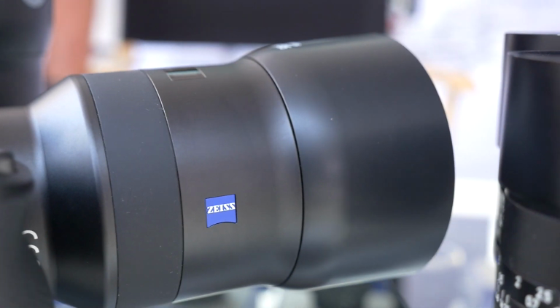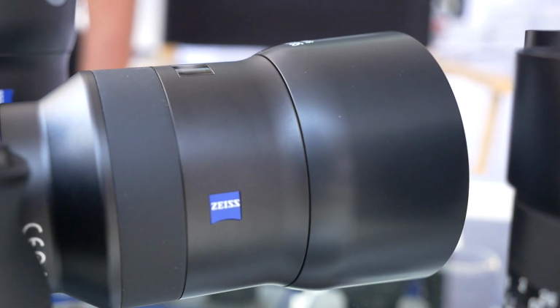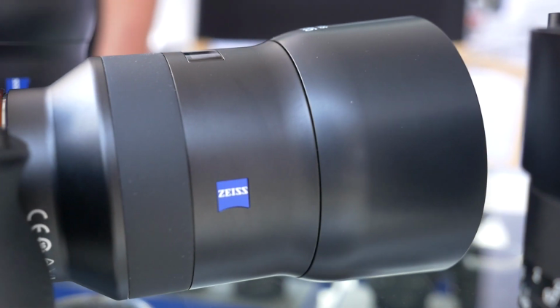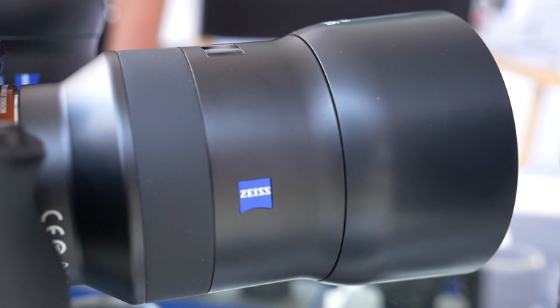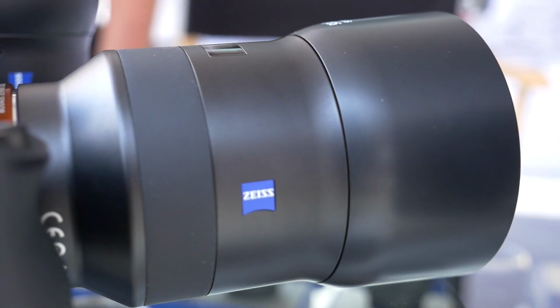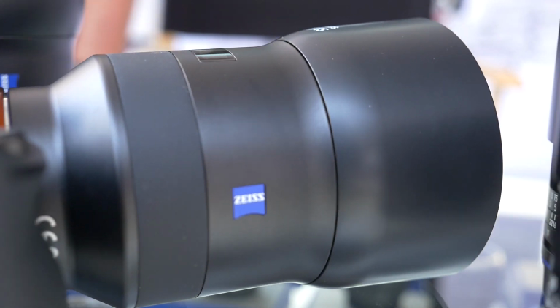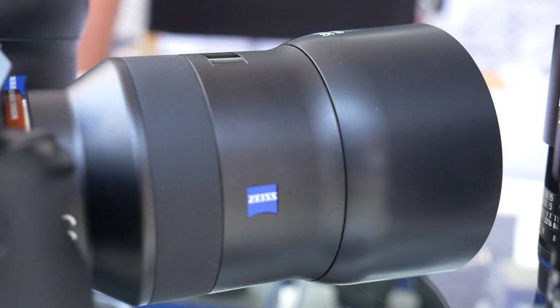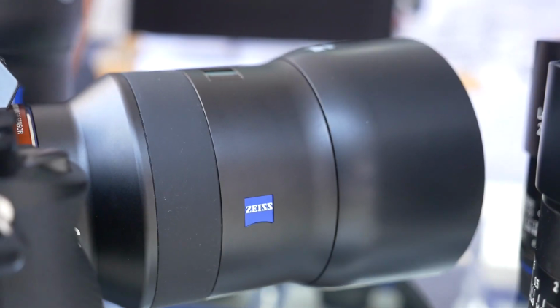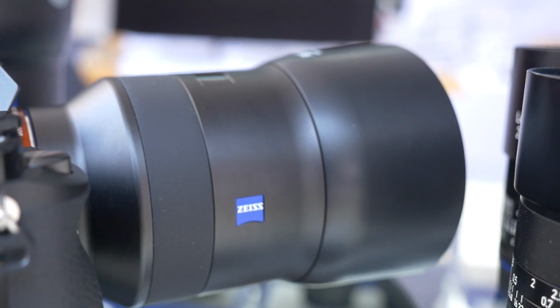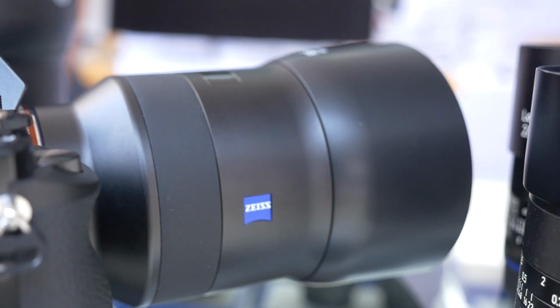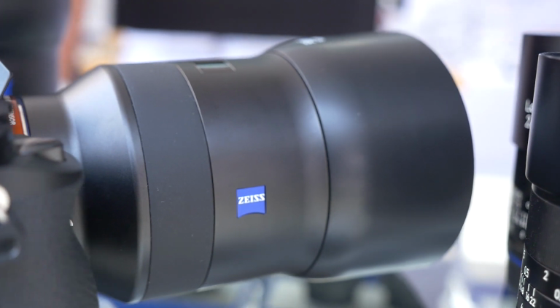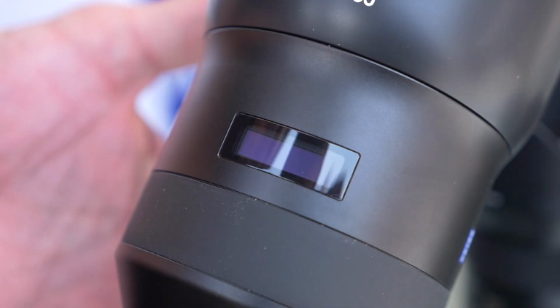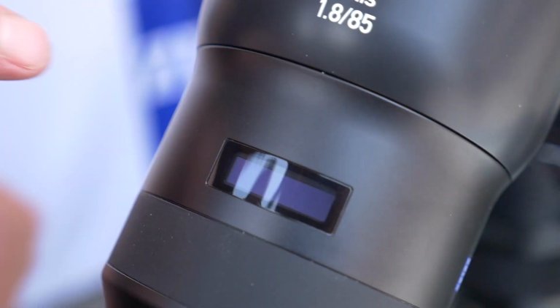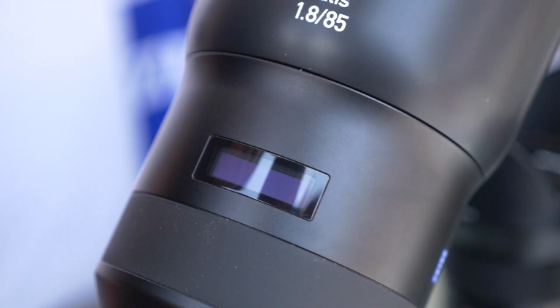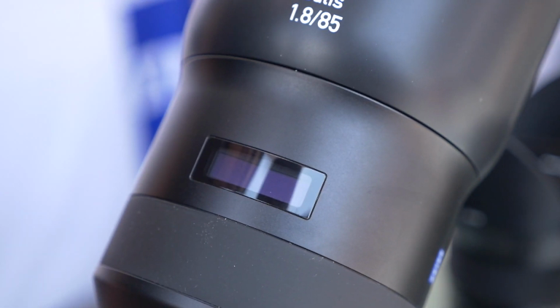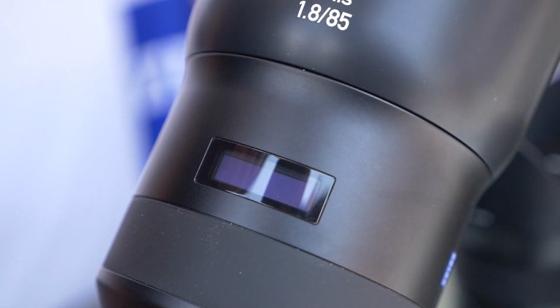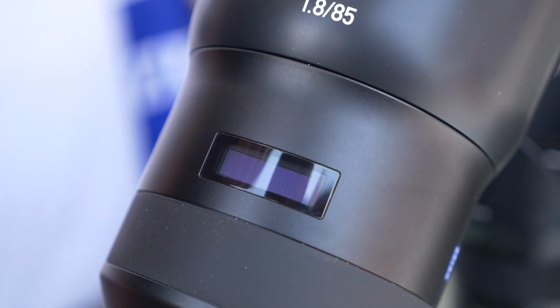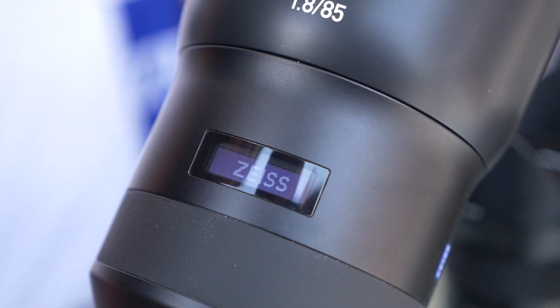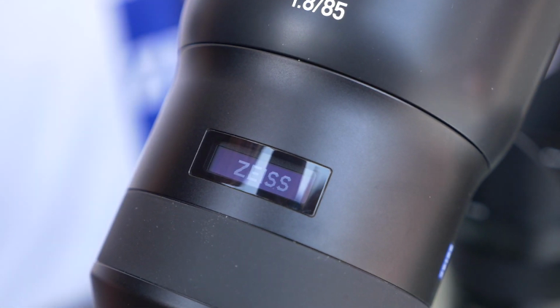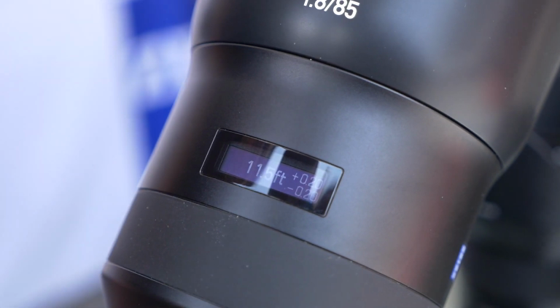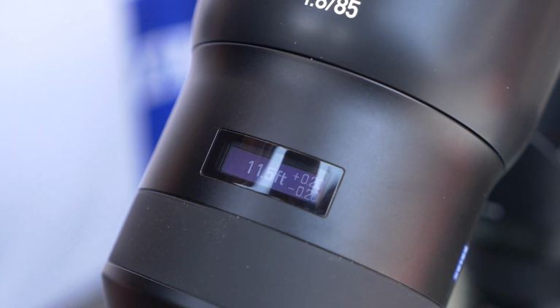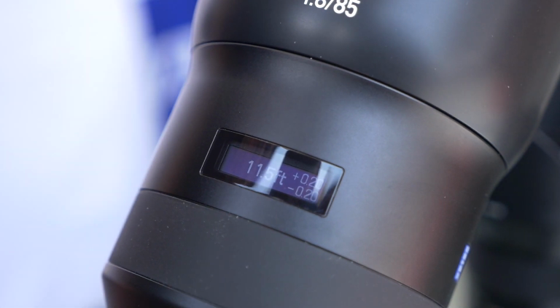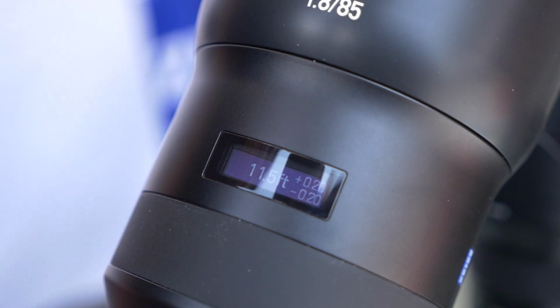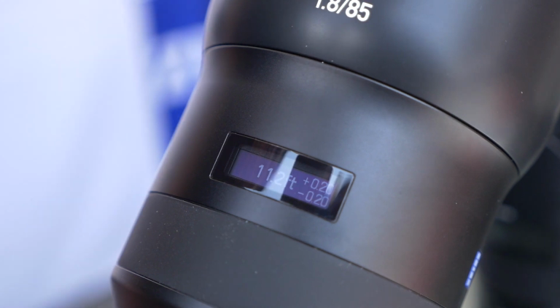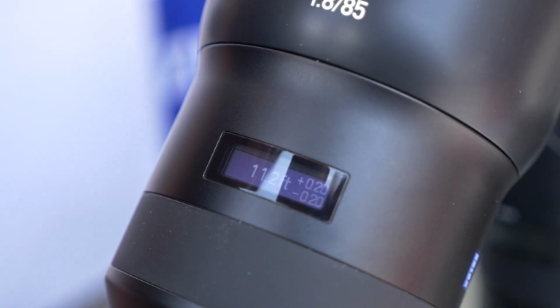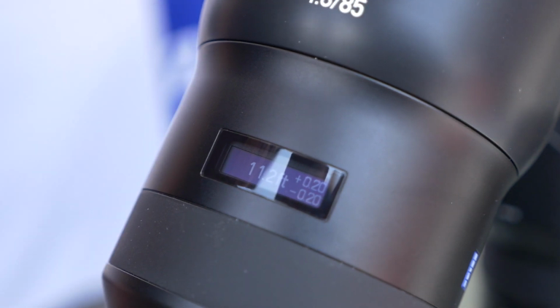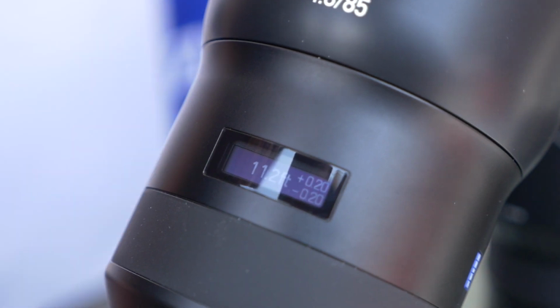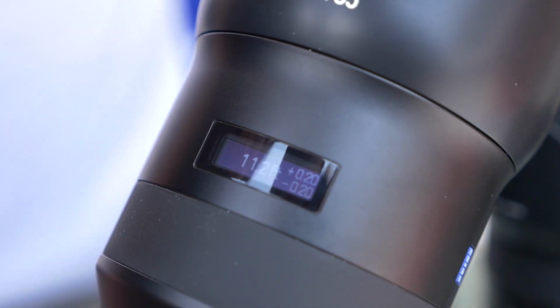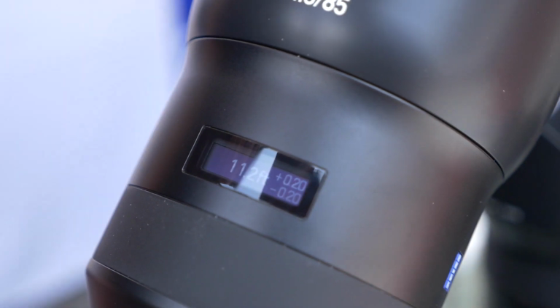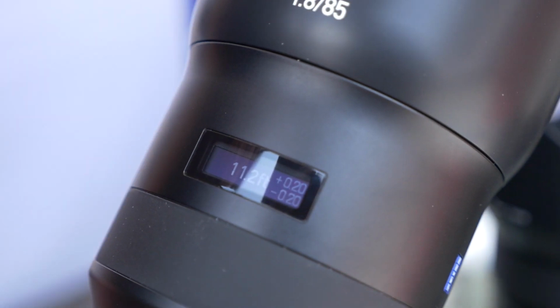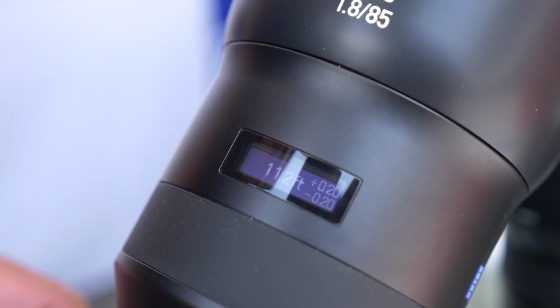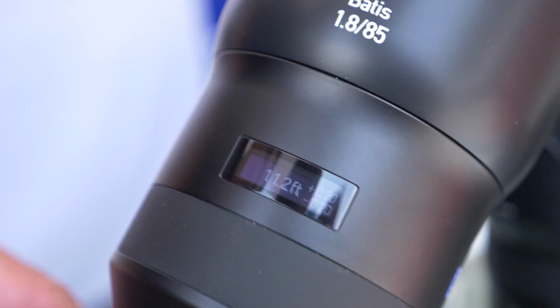They complement the existing Zeiss branded lenses sold by Sony, like the 55 1.8. So for everyone who's got a 55 1.8 and is looking for a classic portrait focal length lens, the 85 1.8 is going to be beautiful.